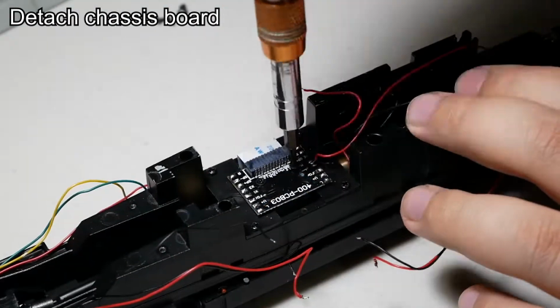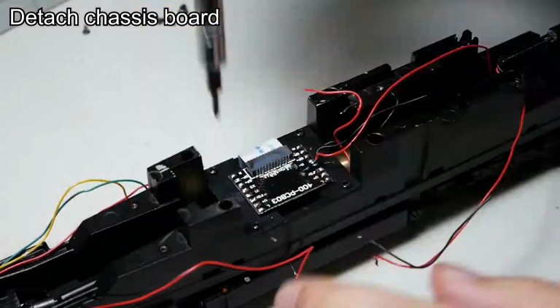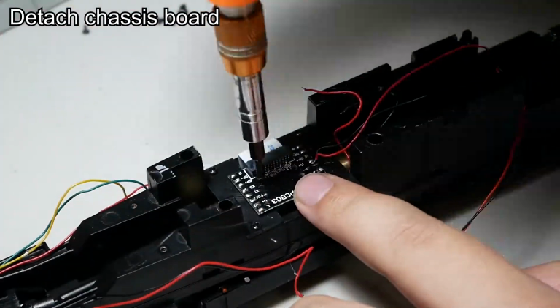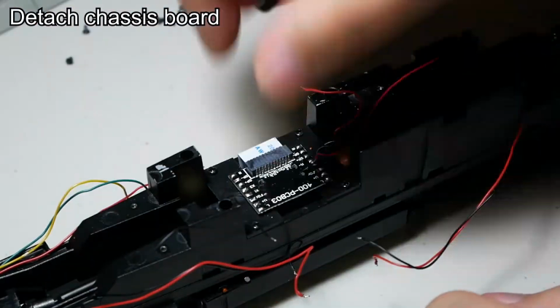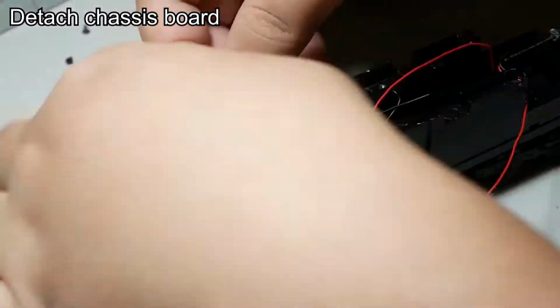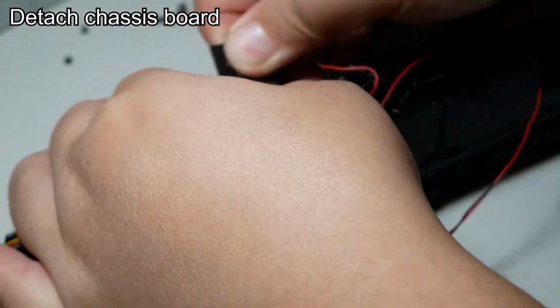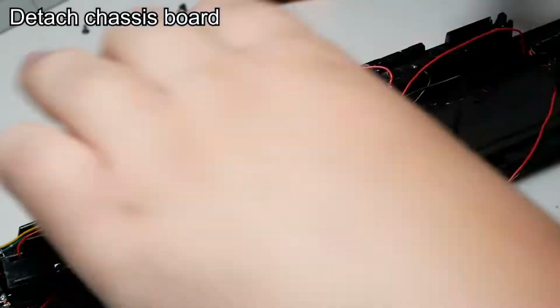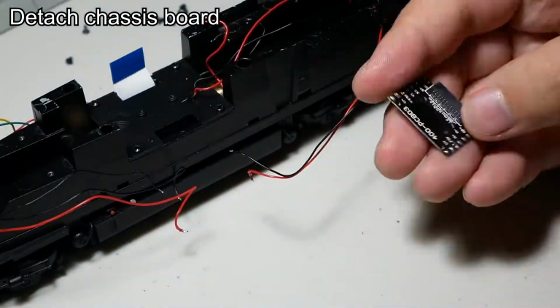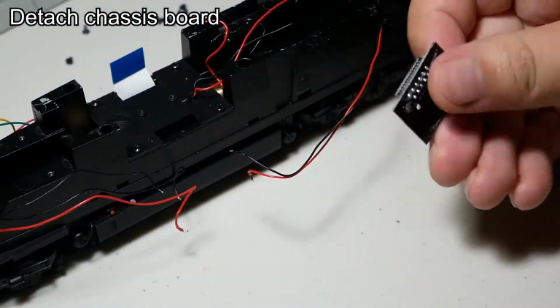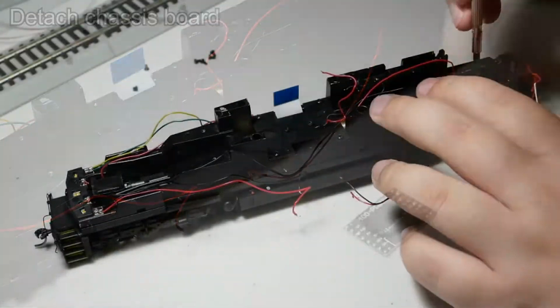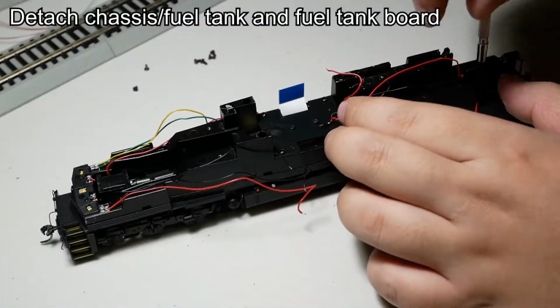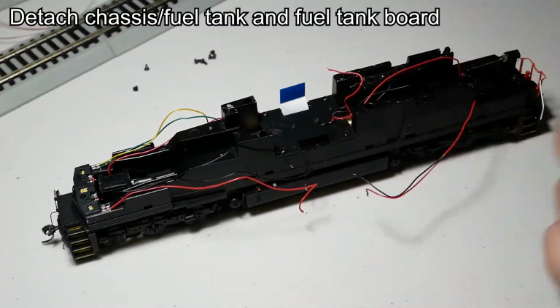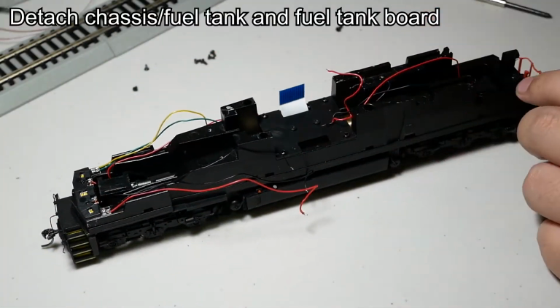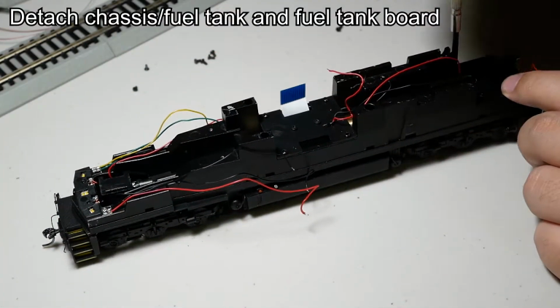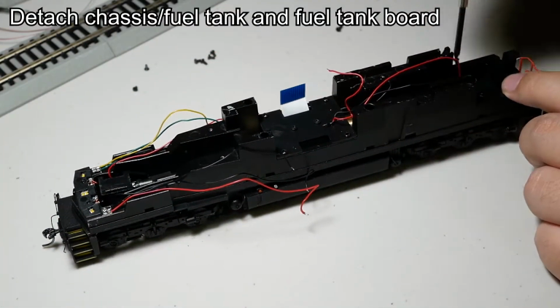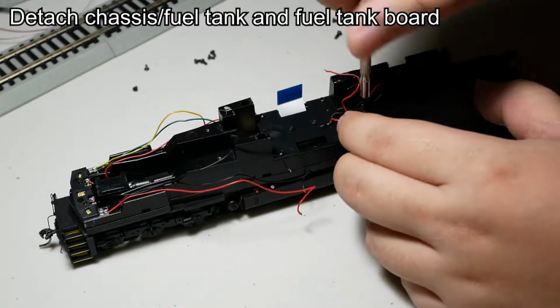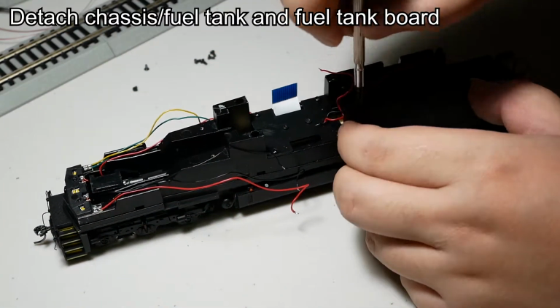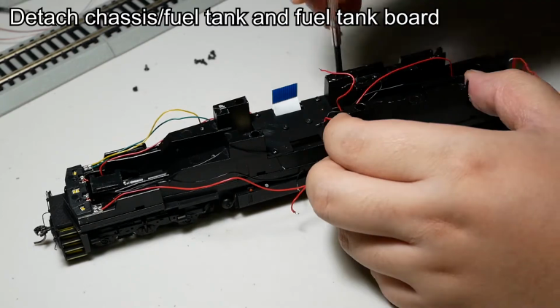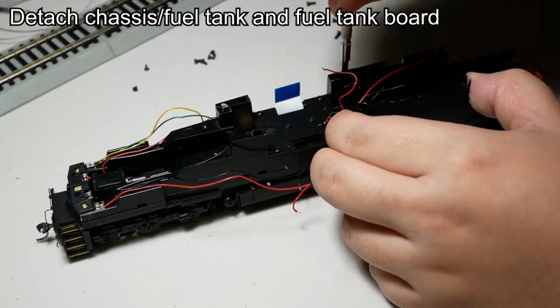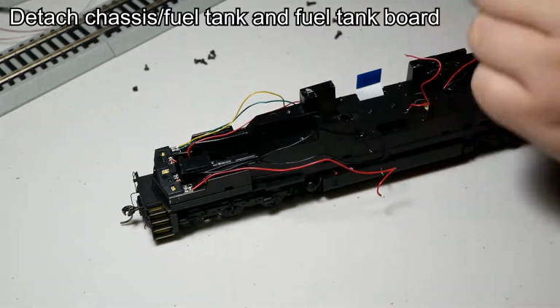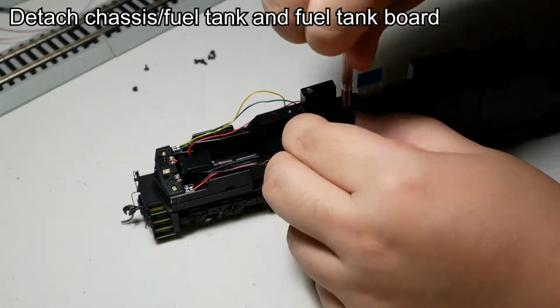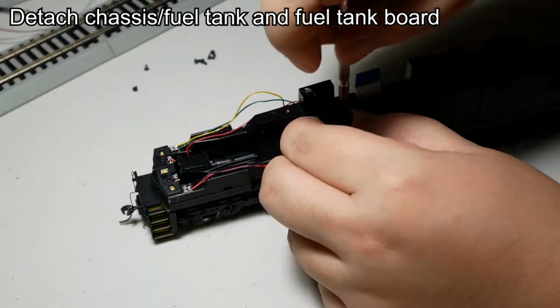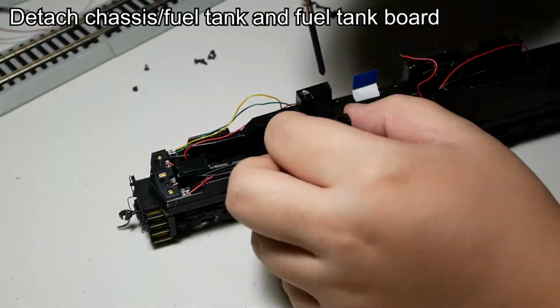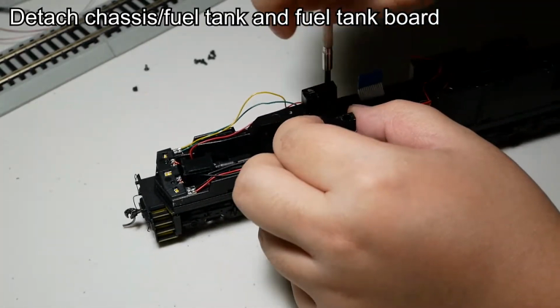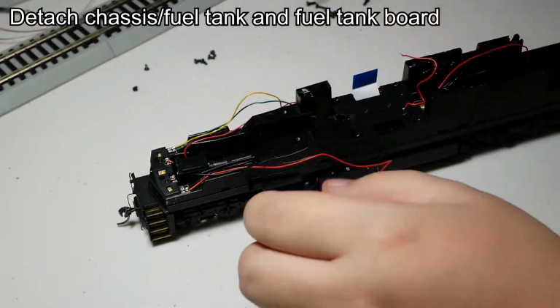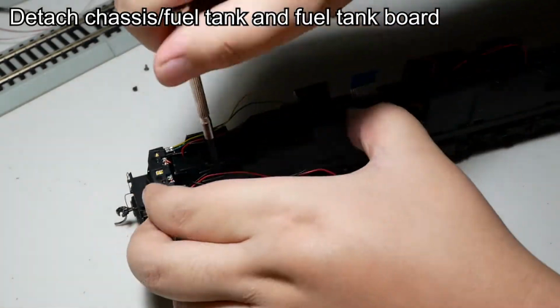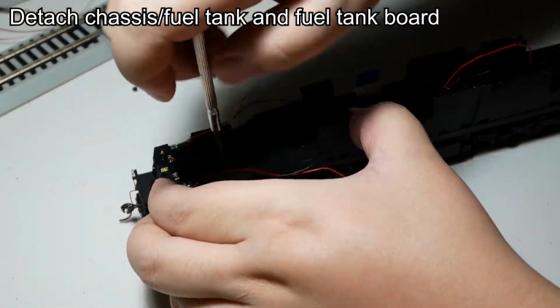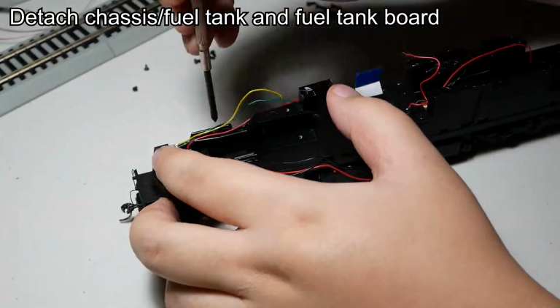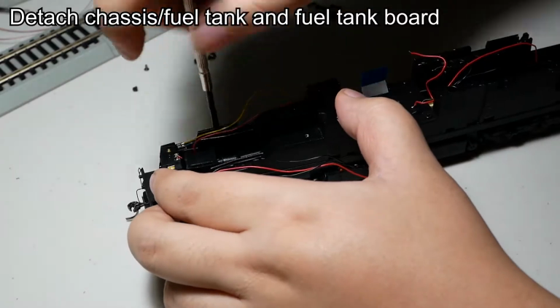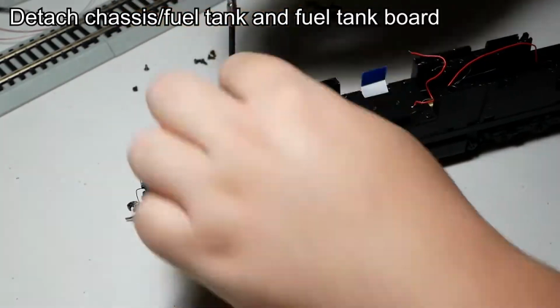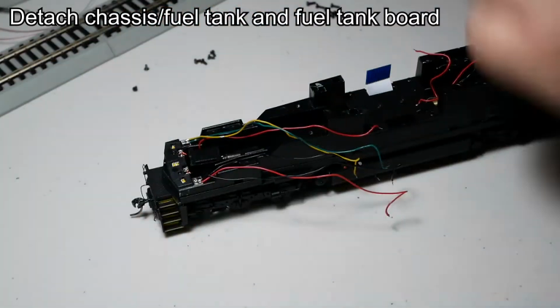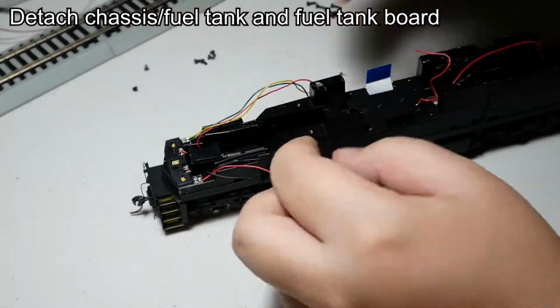I remove the chassis circuit board first and detach the ribbon cable. Then I remove the eight screws holding the chassis to the underframe and pull the entire chassis and motor off the underframe. After that I can flip the underframe over and remove the fuel tank circuit board.